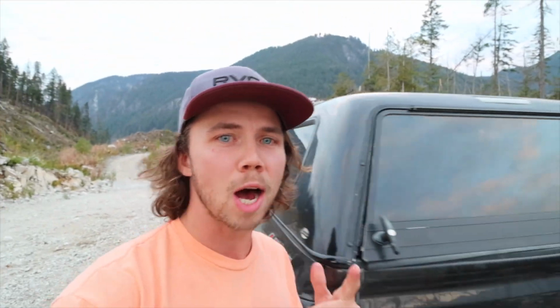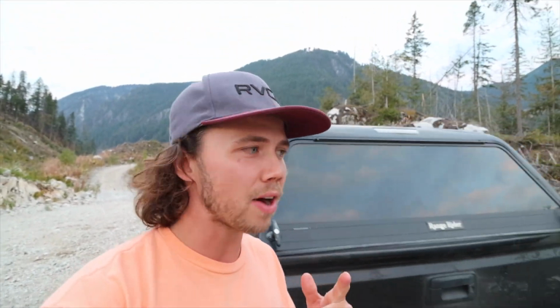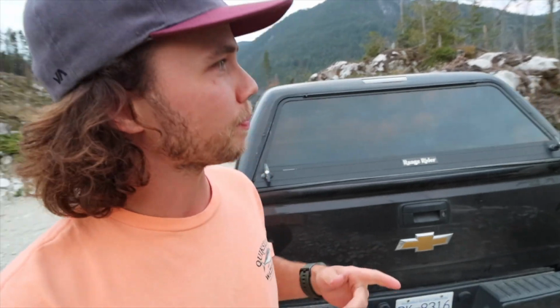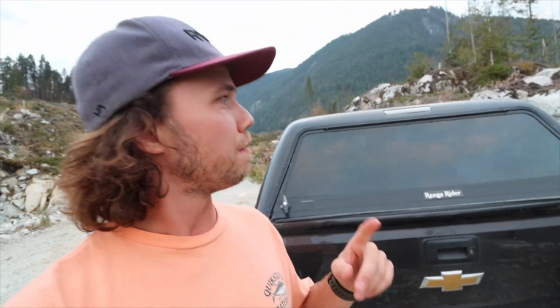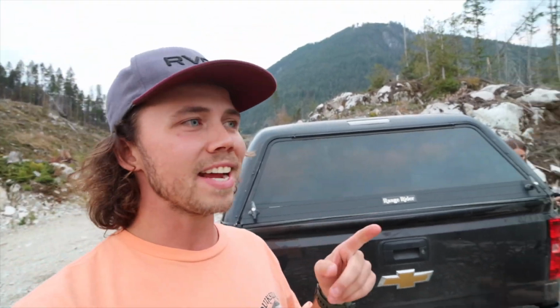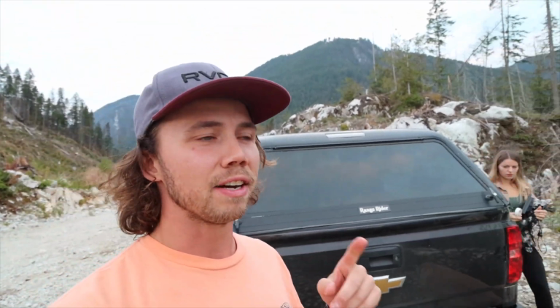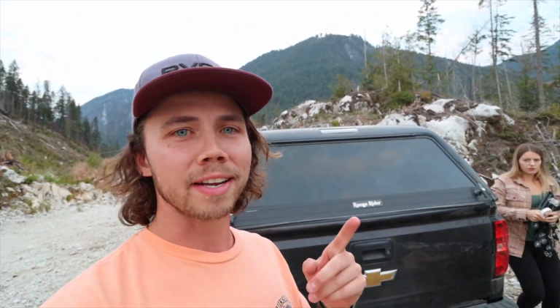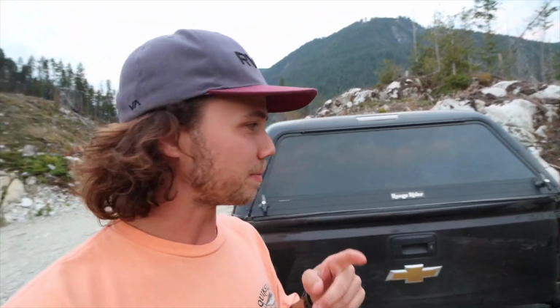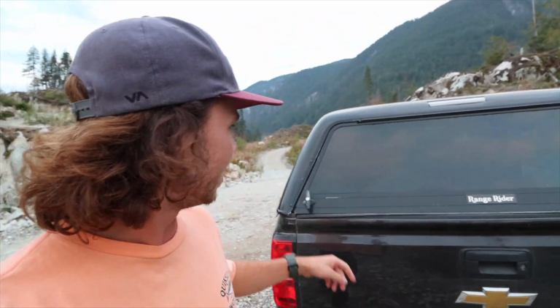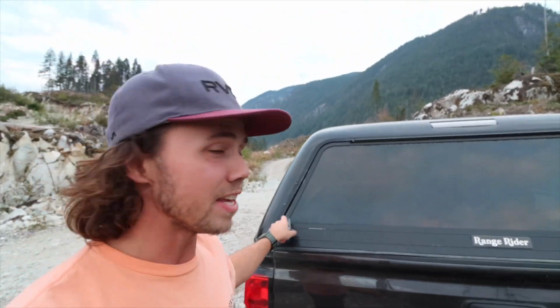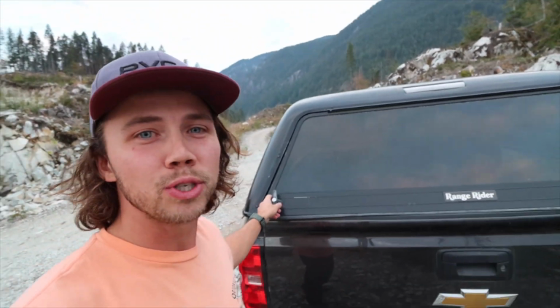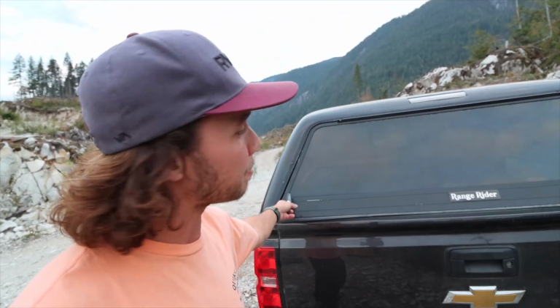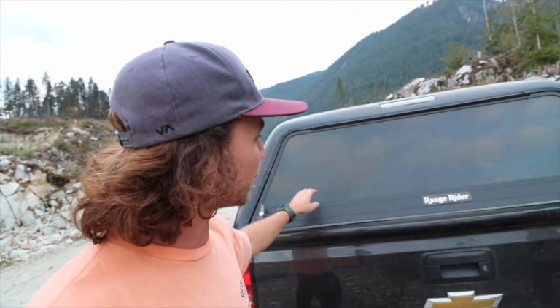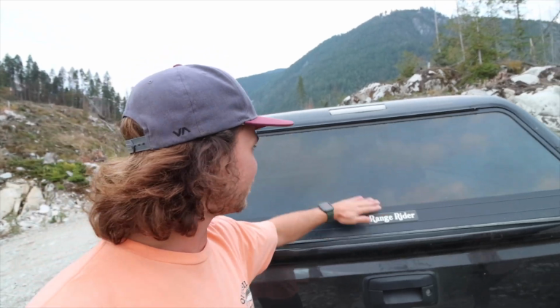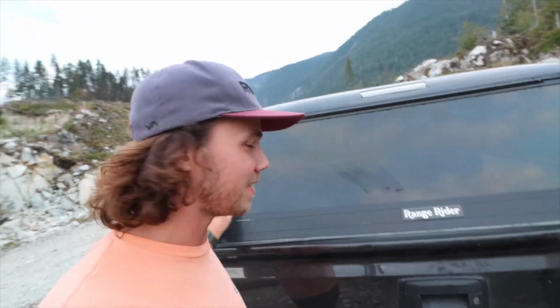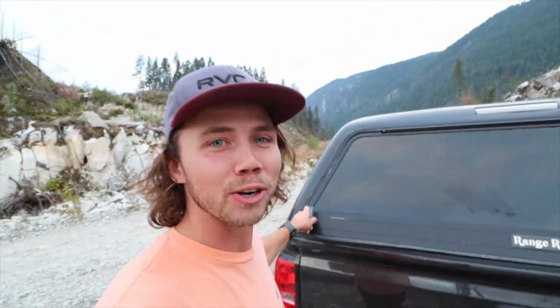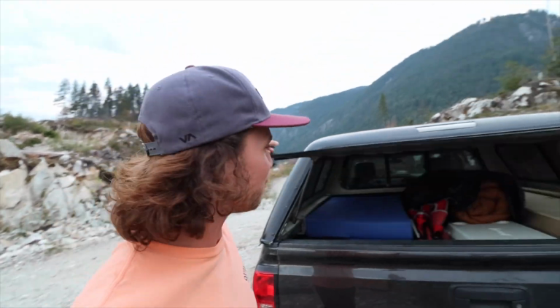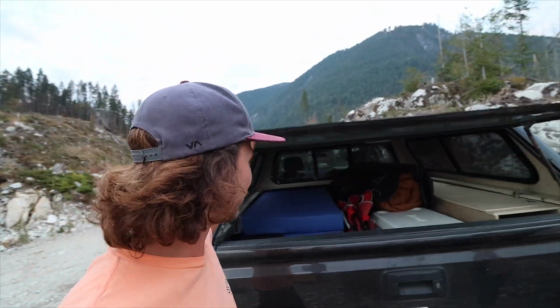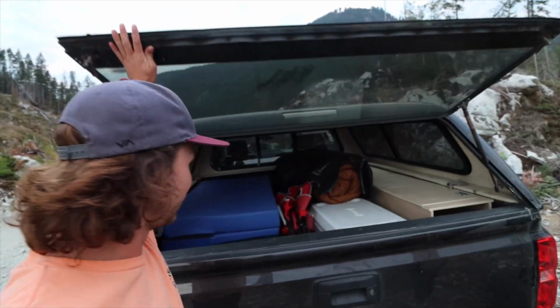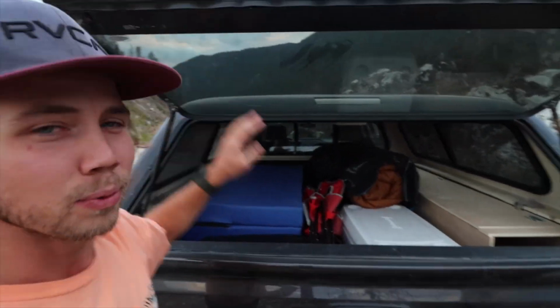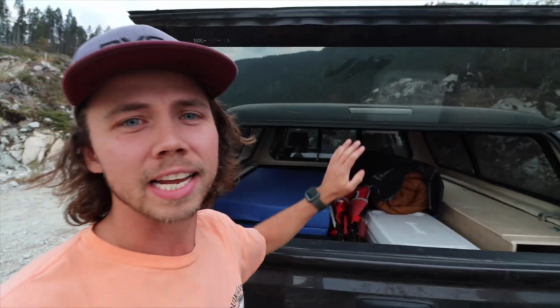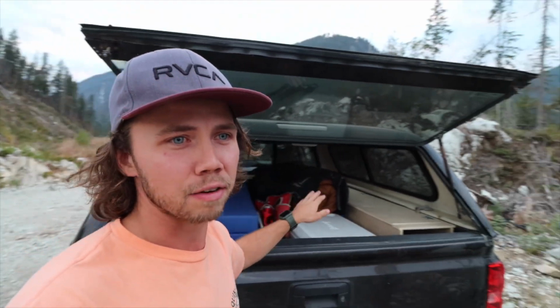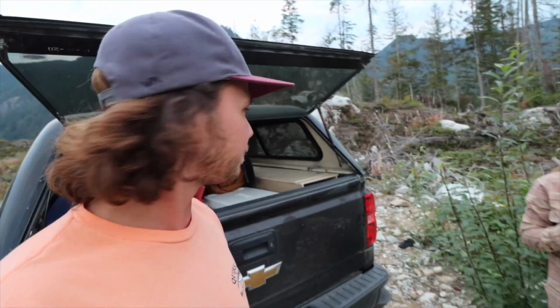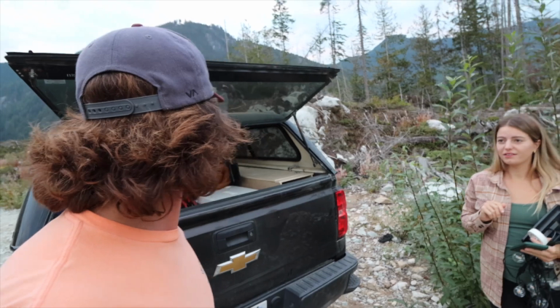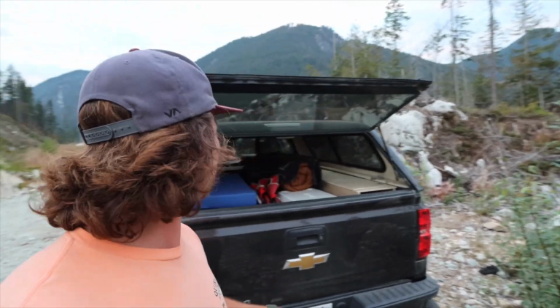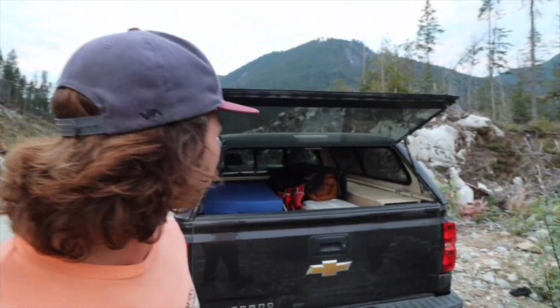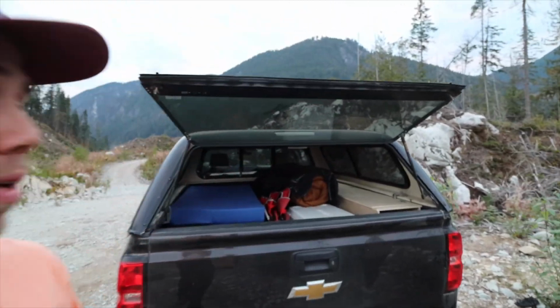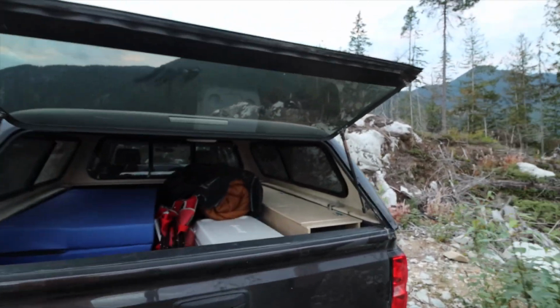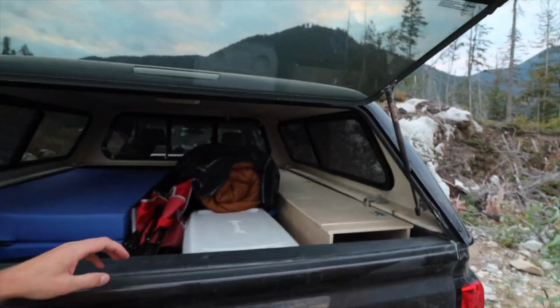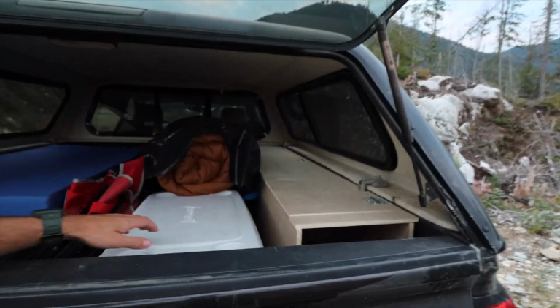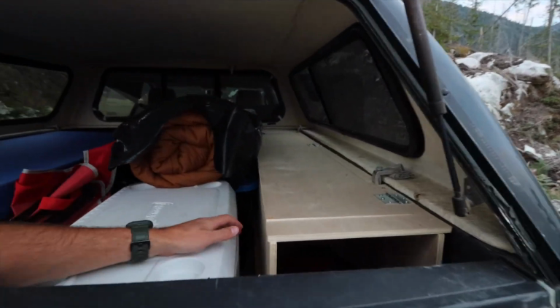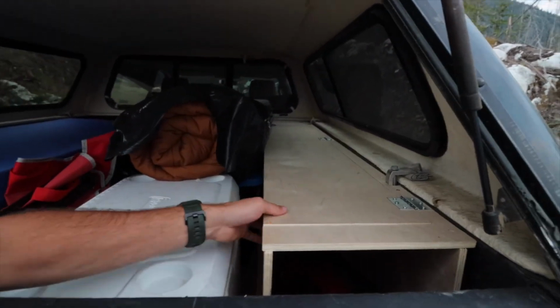We're heading up to the mountain for a night of truck camping in the new truck camper setup. Let me give you the grand reveal — we just got to take everything out first. It was a bit of a rough road up, but everything actually held in there pretty good.